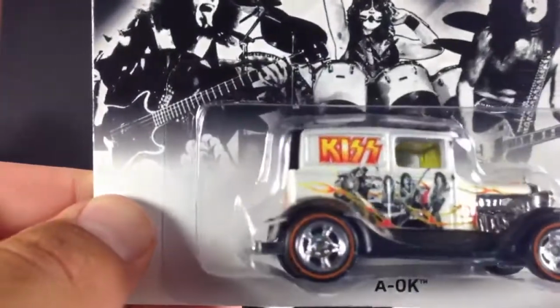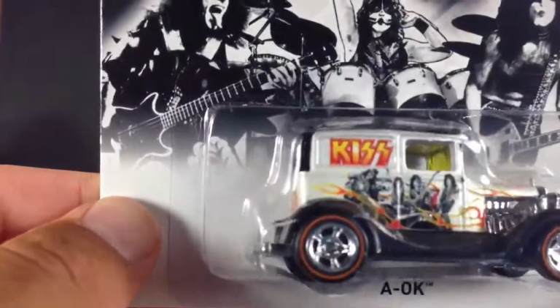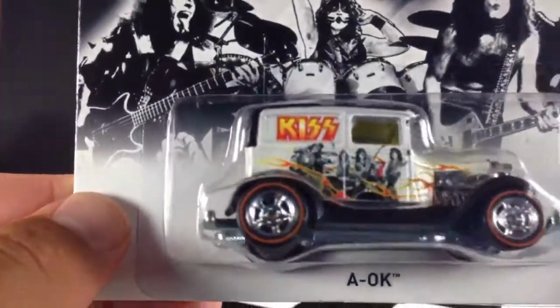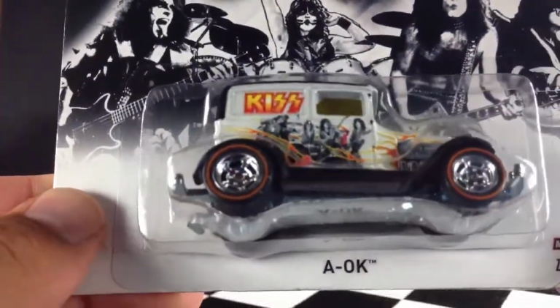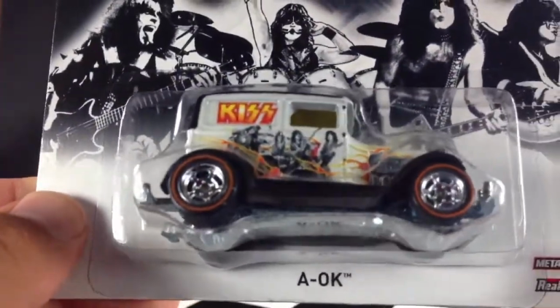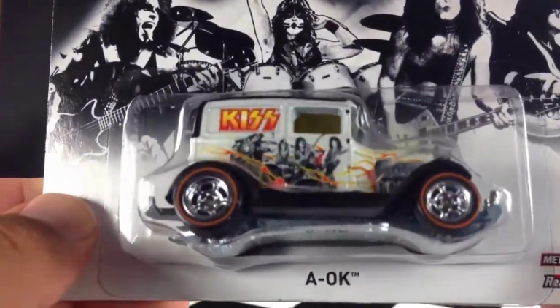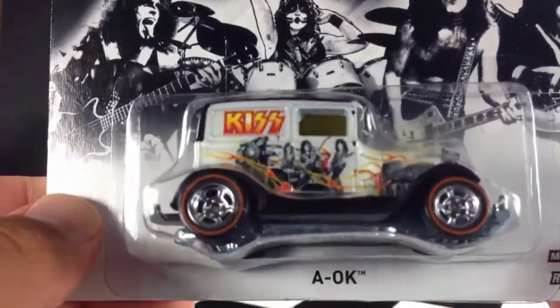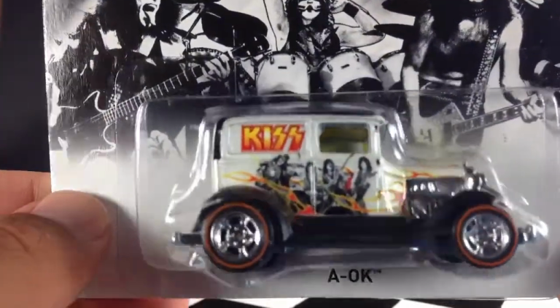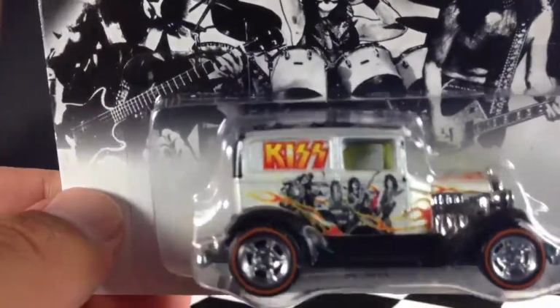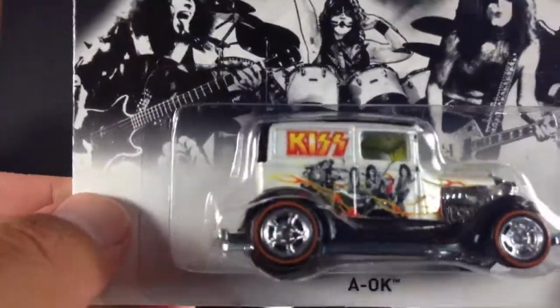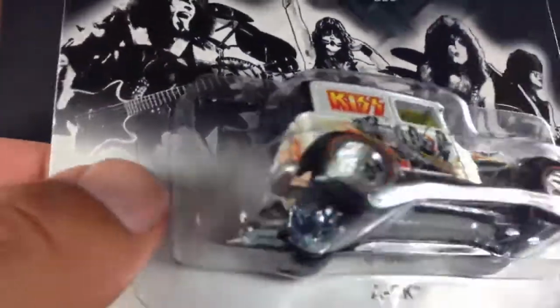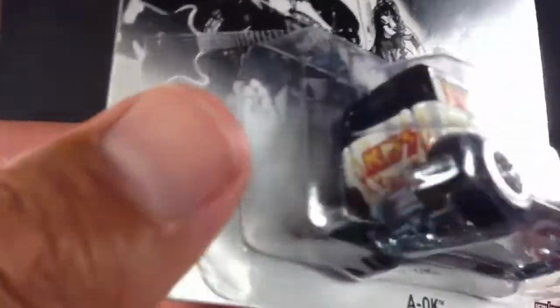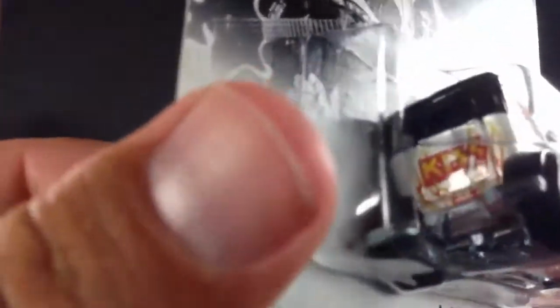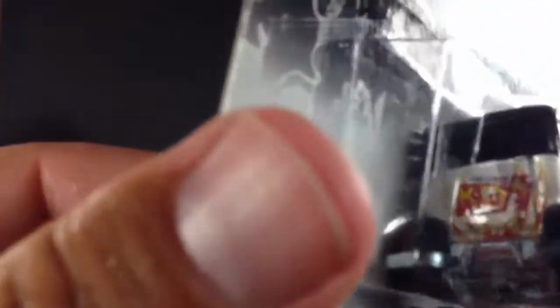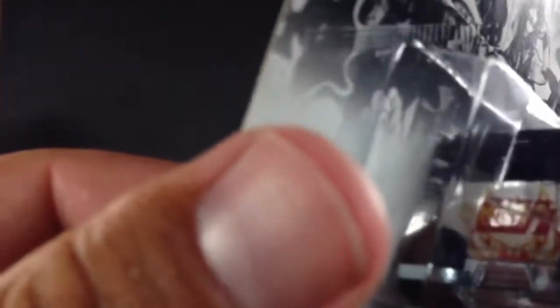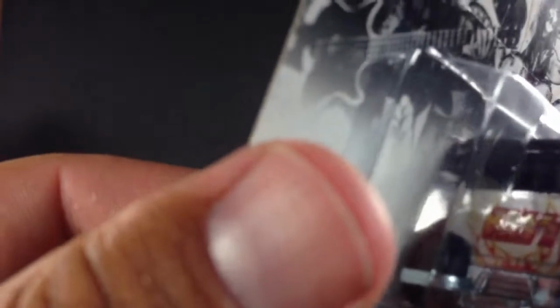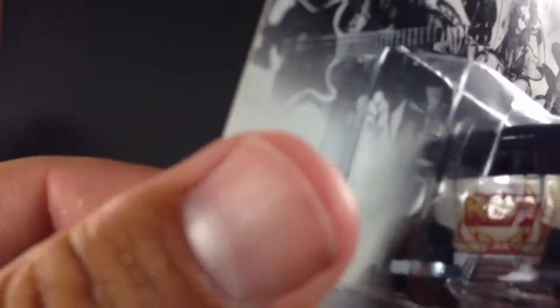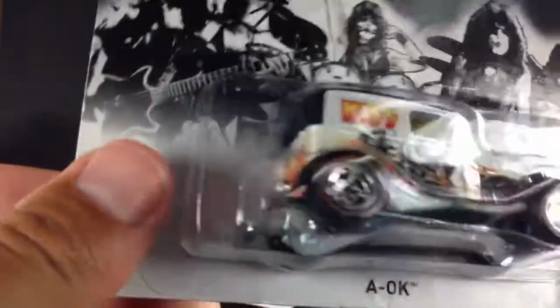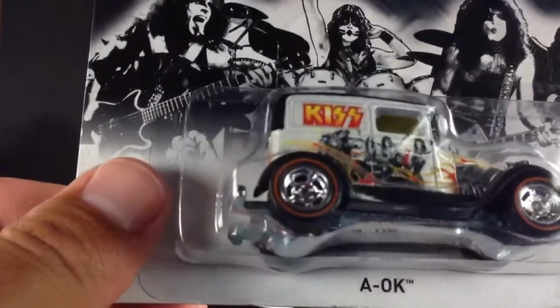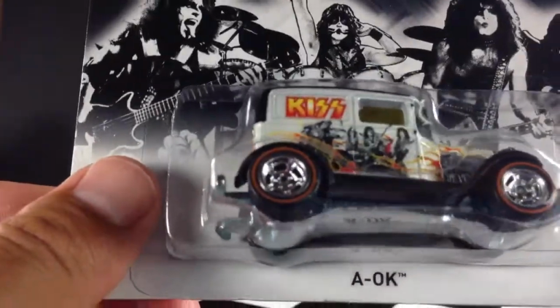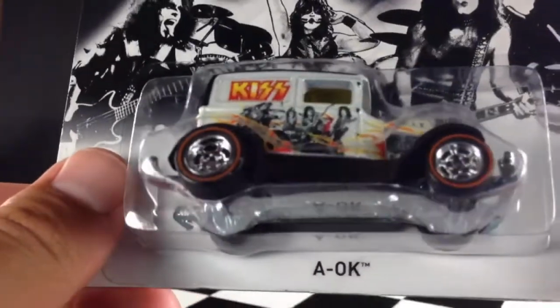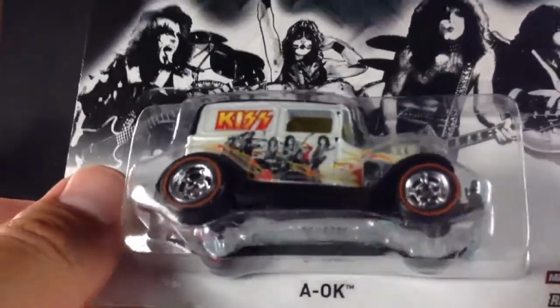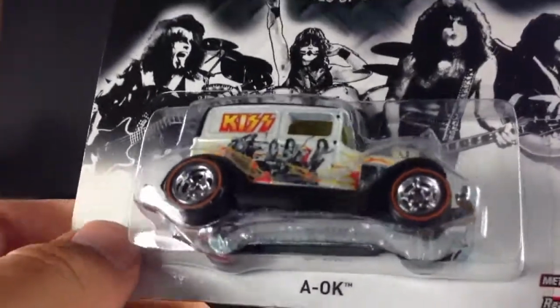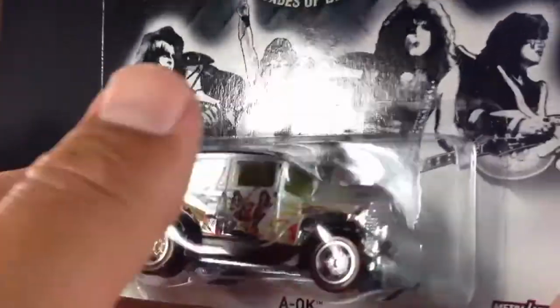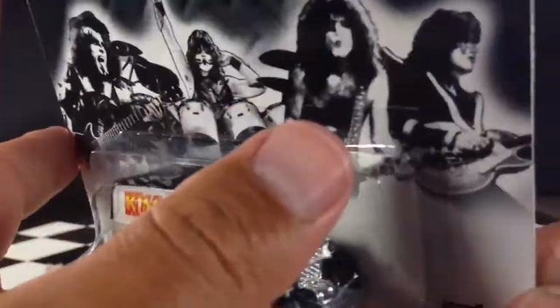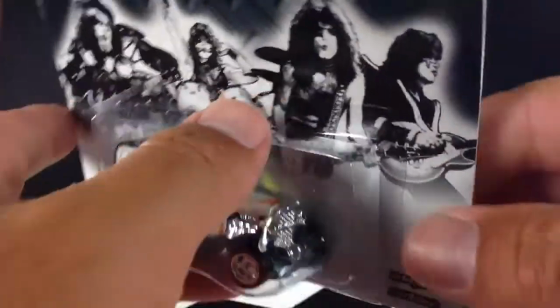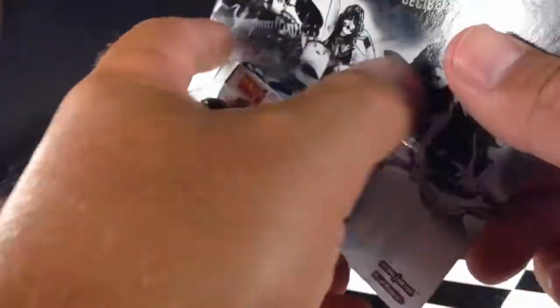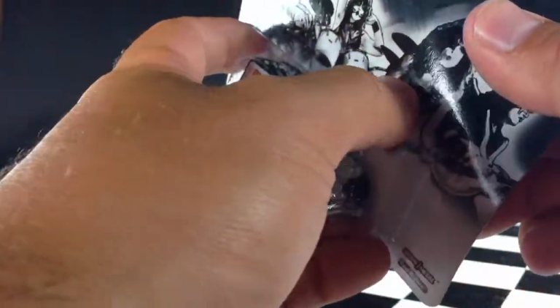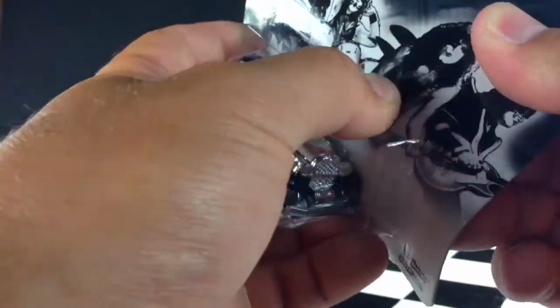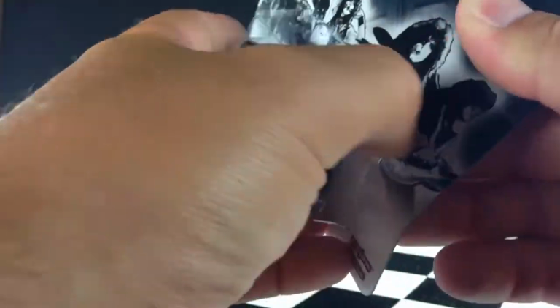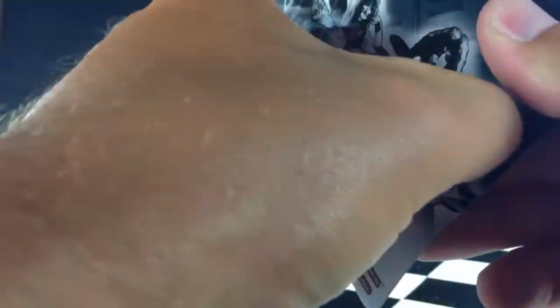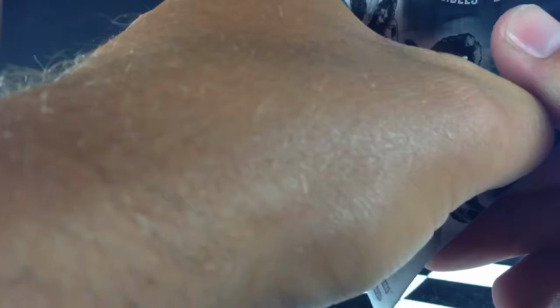It's an old 30s-style car — I don't really know exactly, but very, very cool. We're going to go ahead and get this thing out of the package and take a closer look.